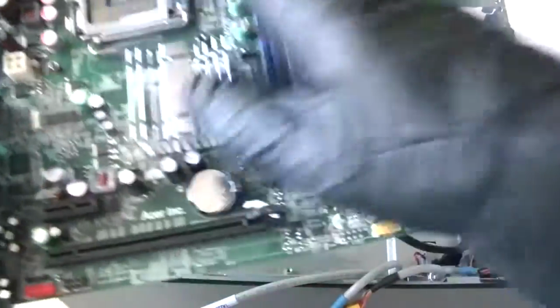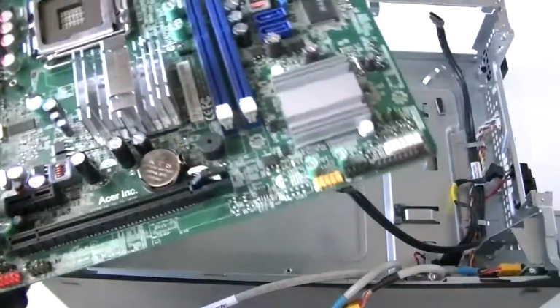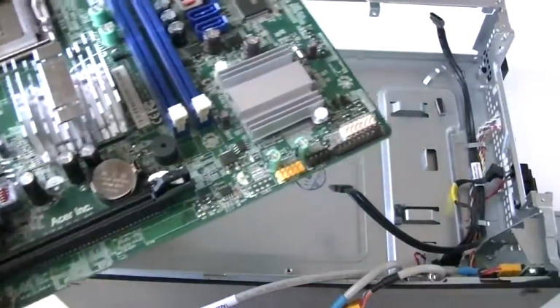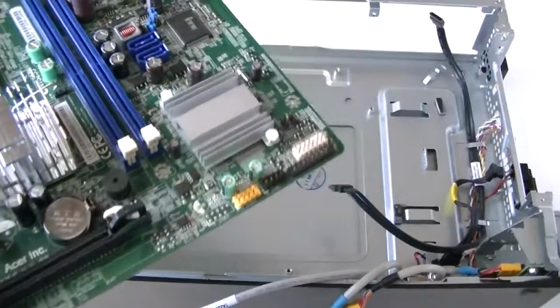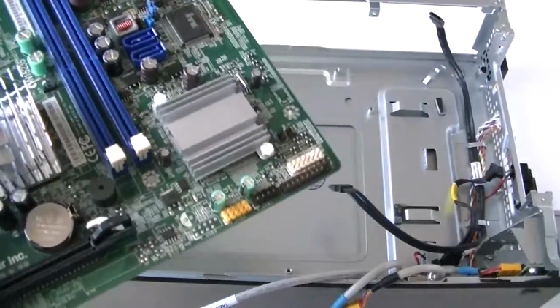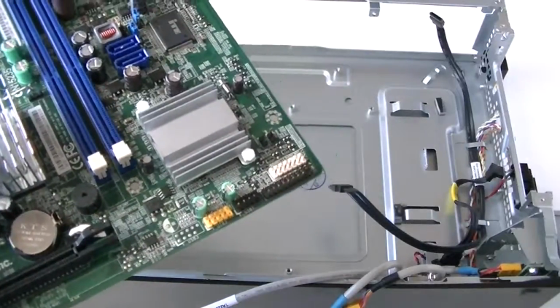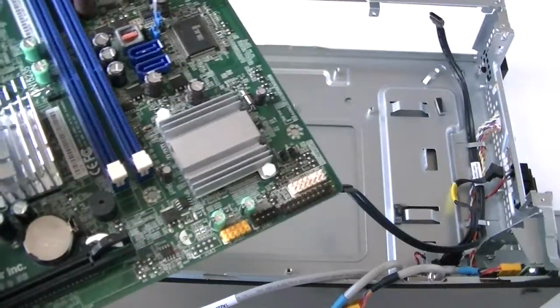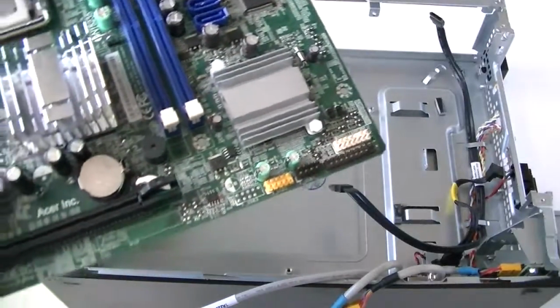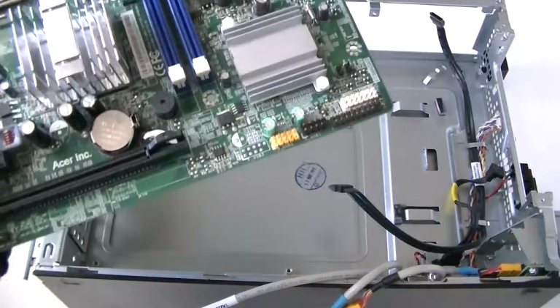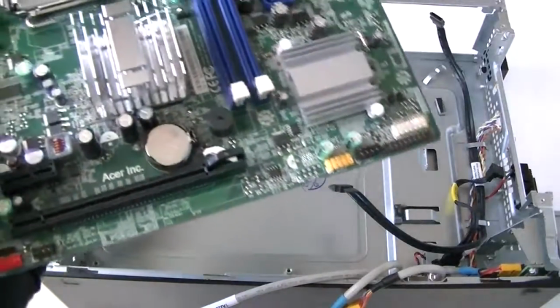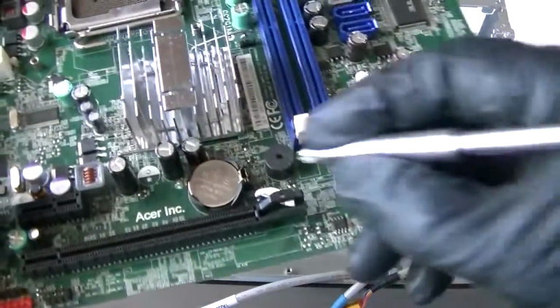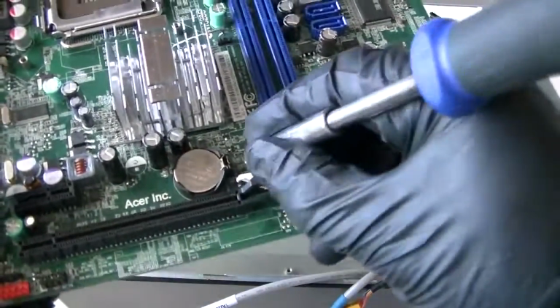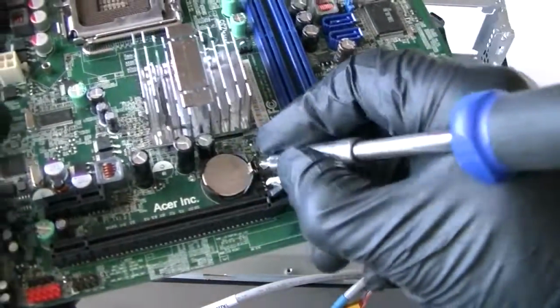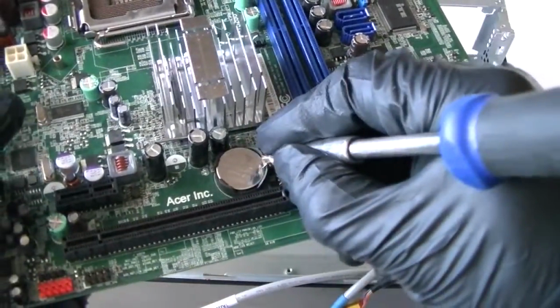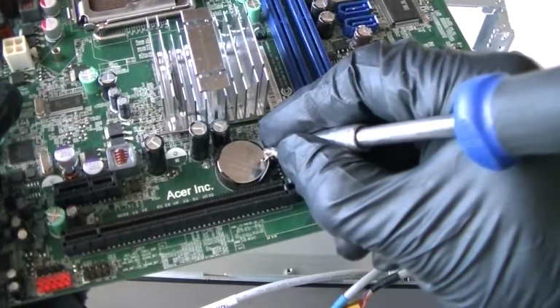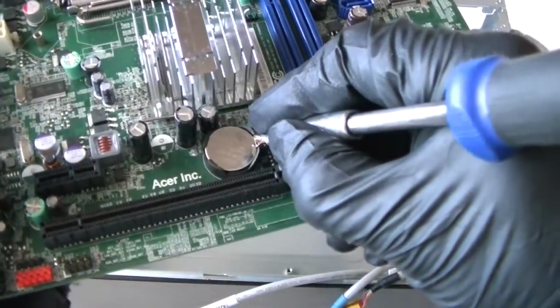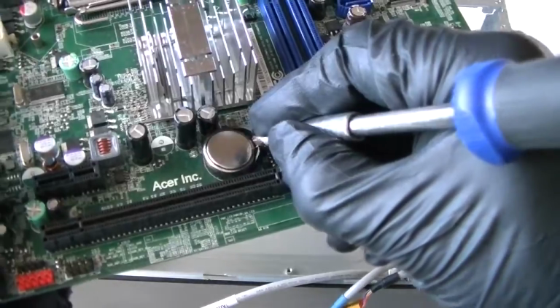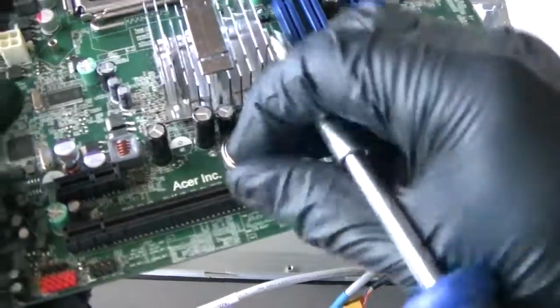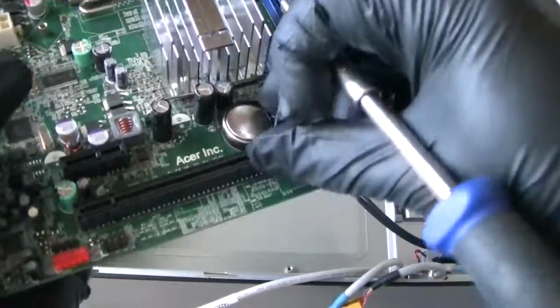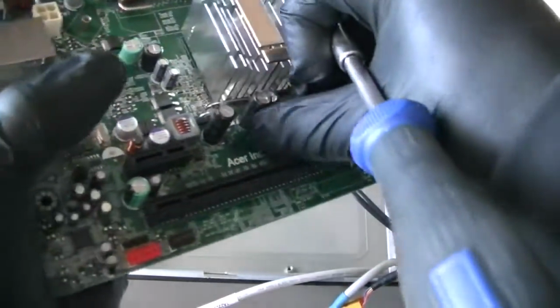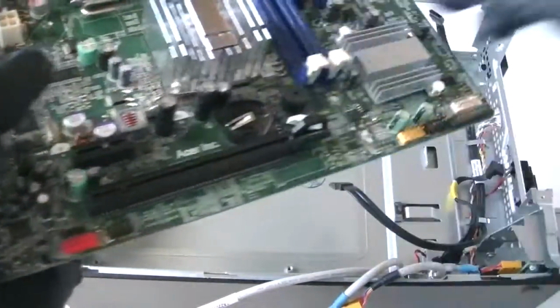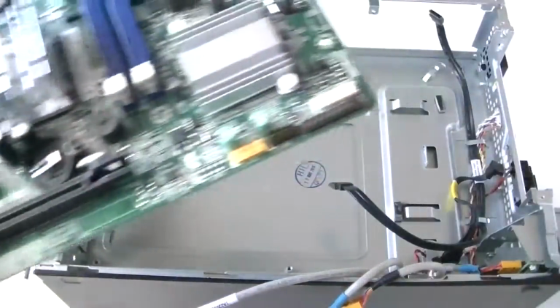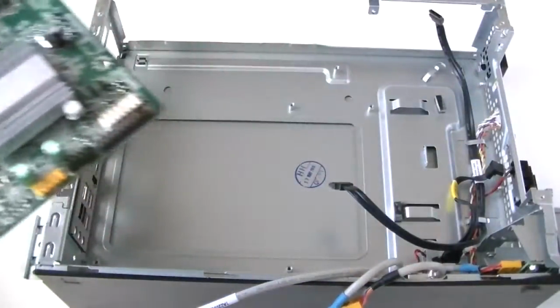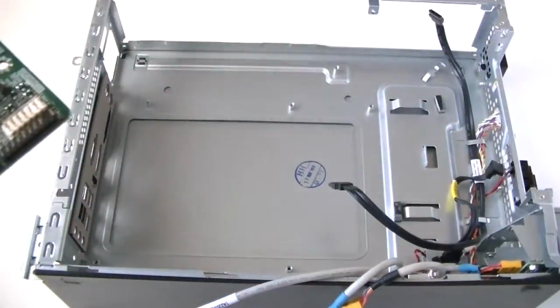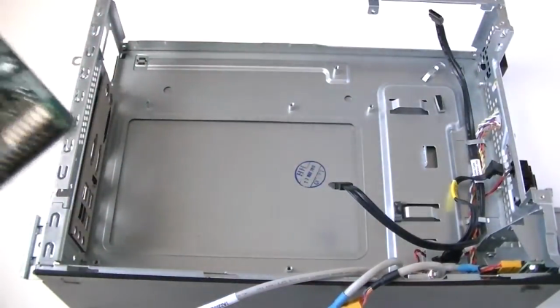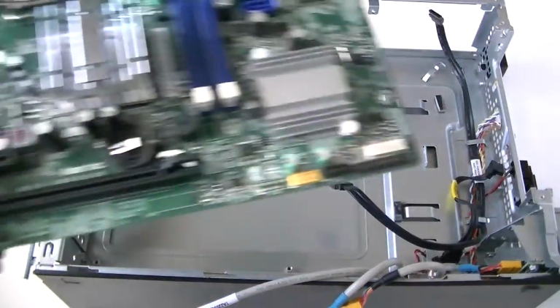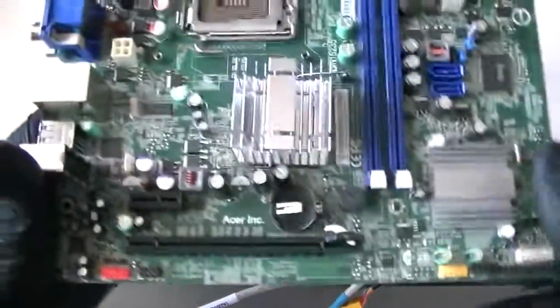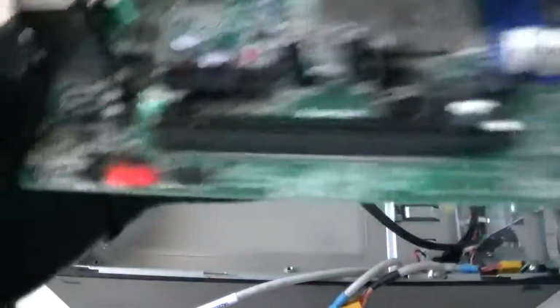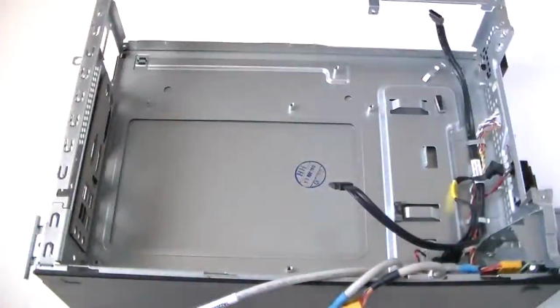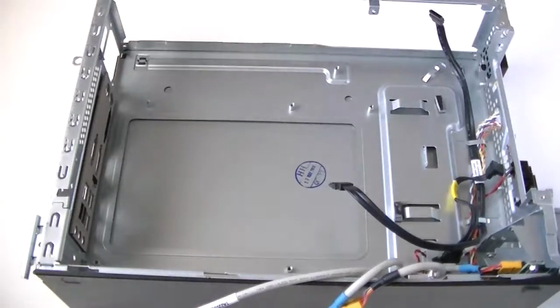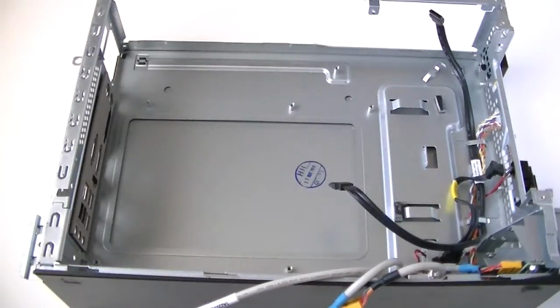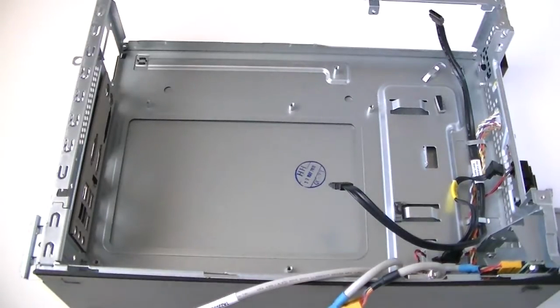If you want to remove the battery, it's really easy — just take the secure lock right here in the middle and press it, and it removes really easily. Okay, remove the motherboard.